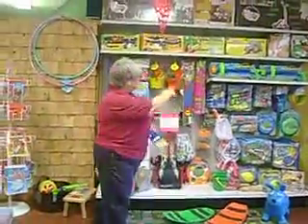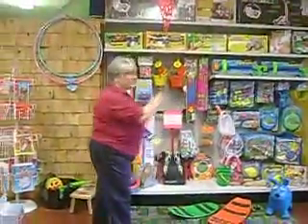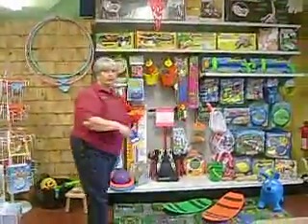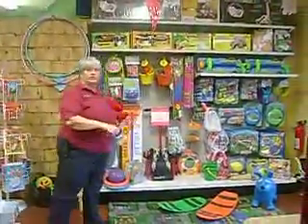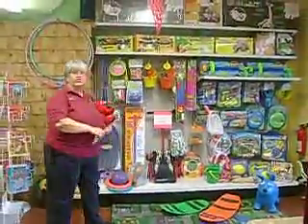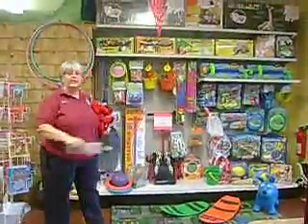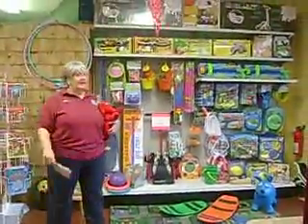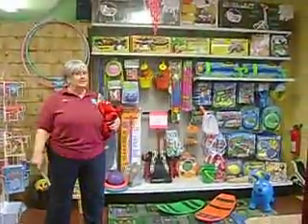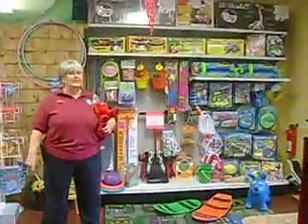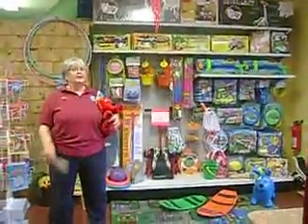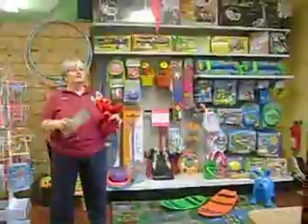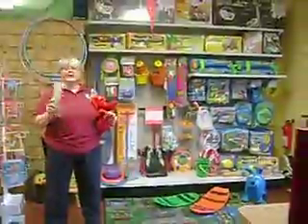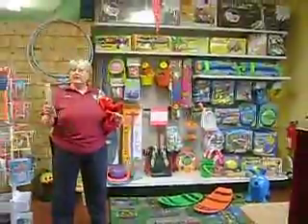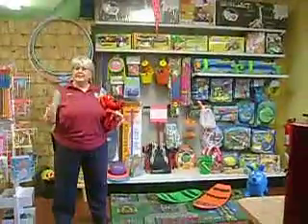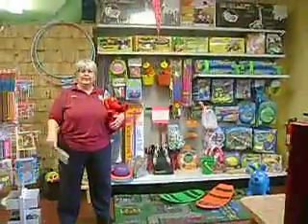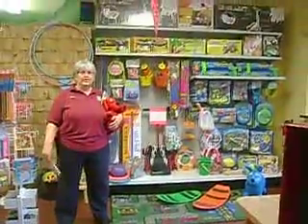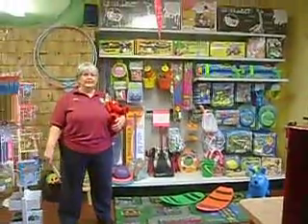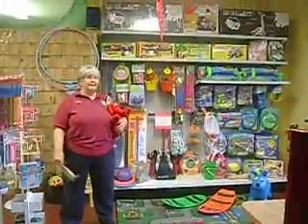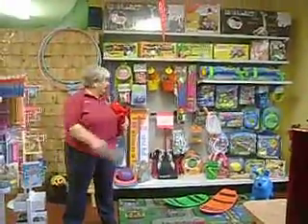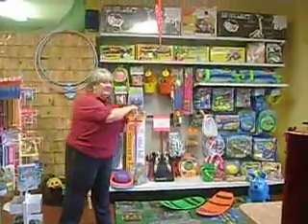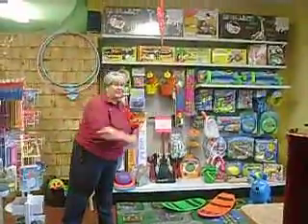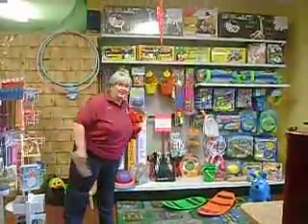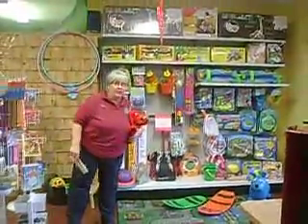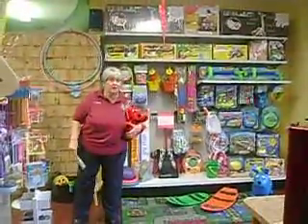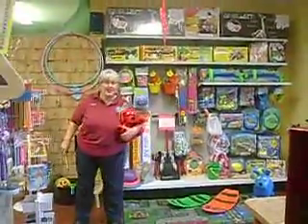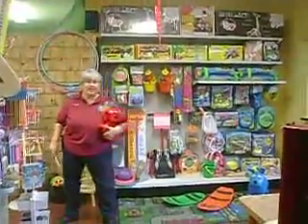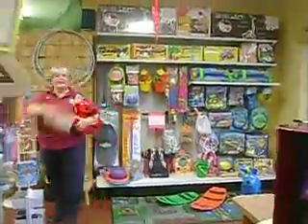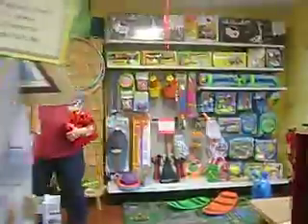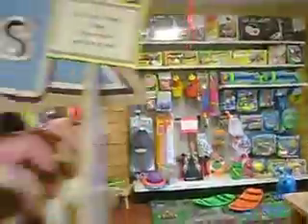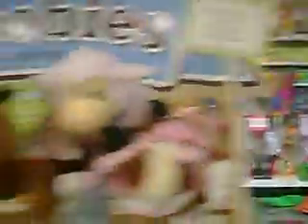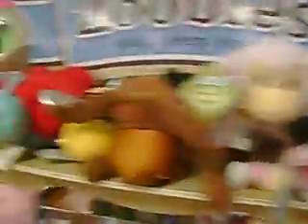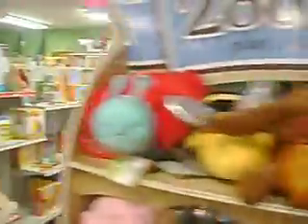This is our outdoor section. Time is getting lighter out at night, so we want to go outside and play. We've got everything for you over here. Come on, come on over here.